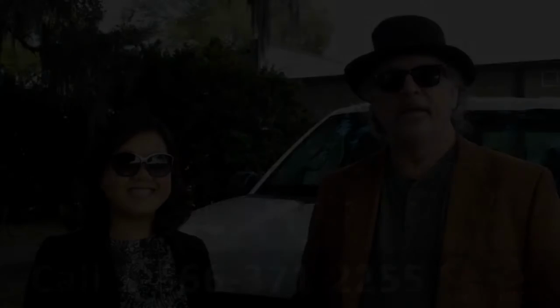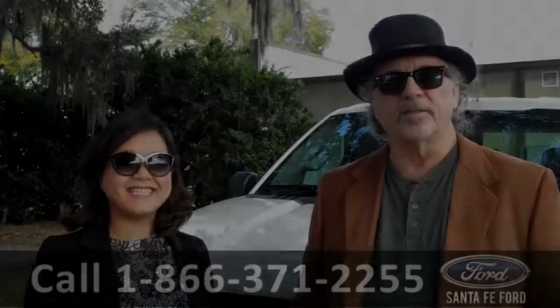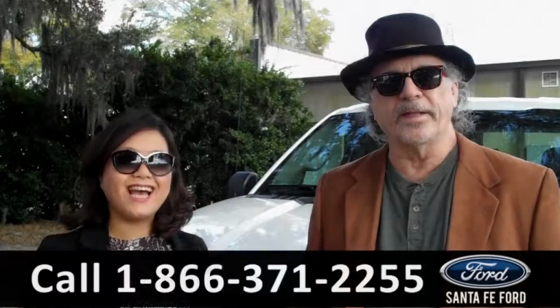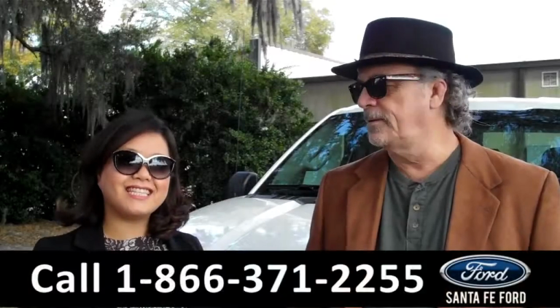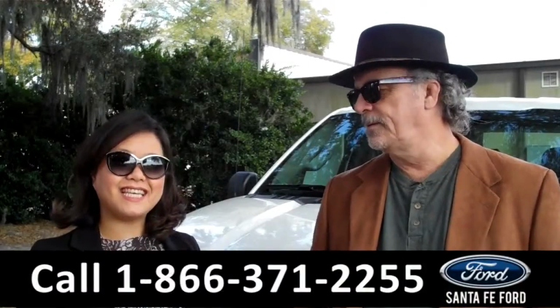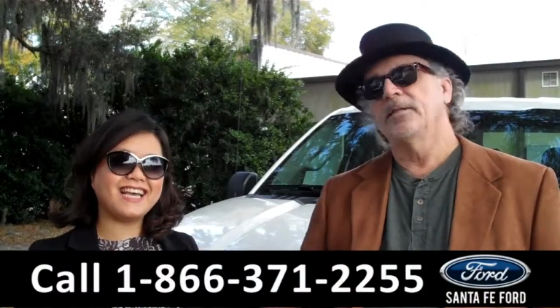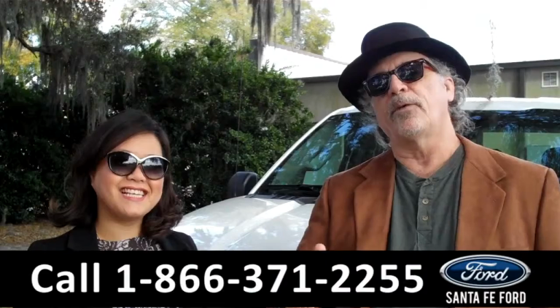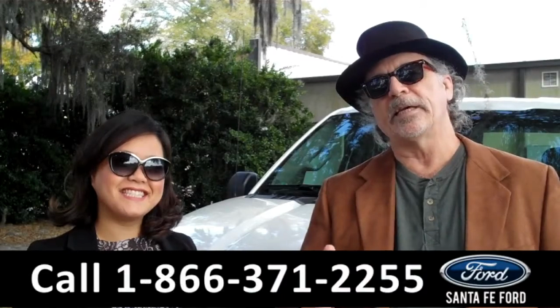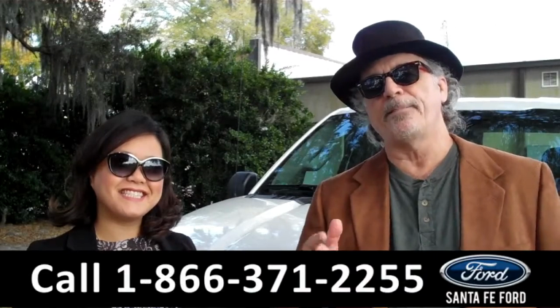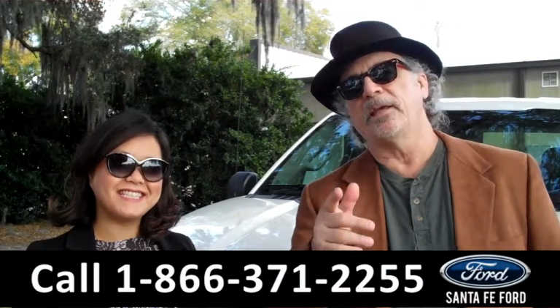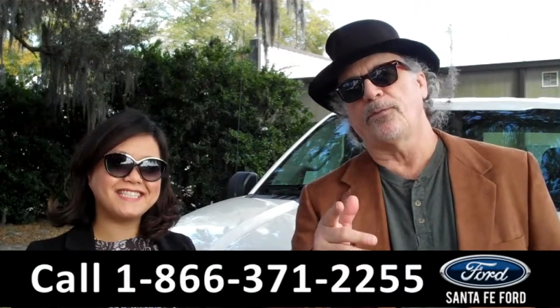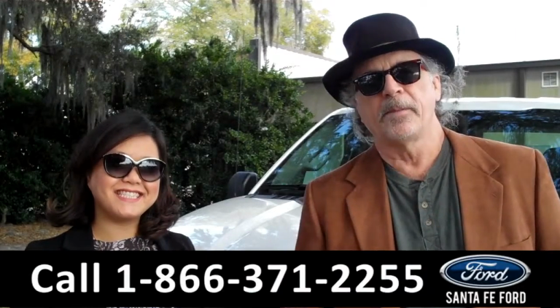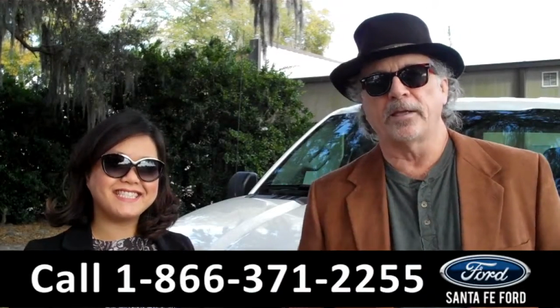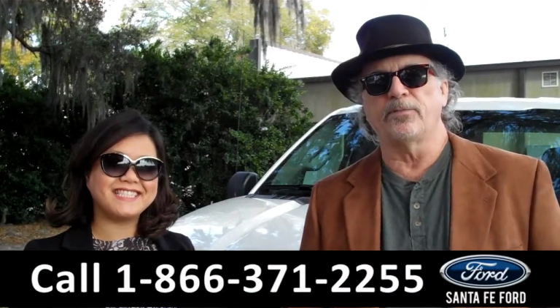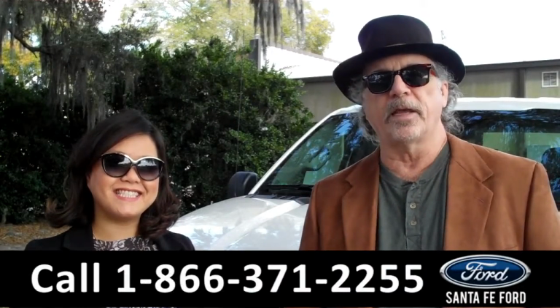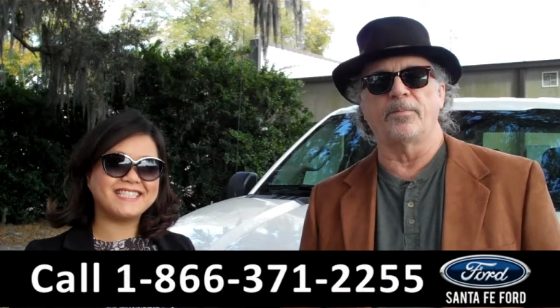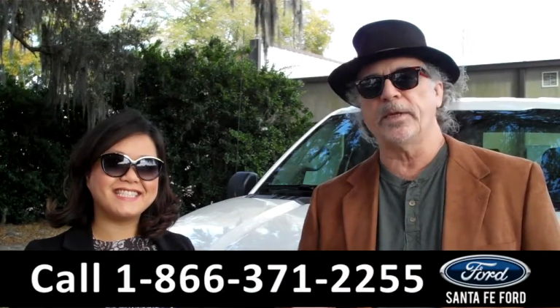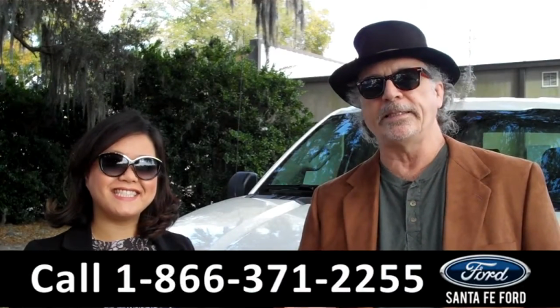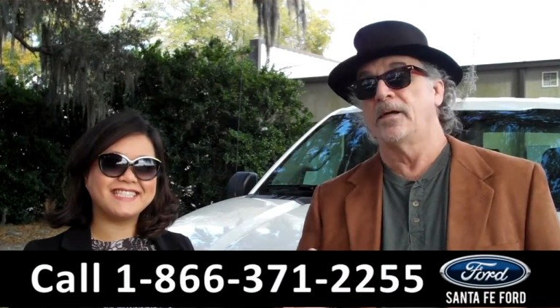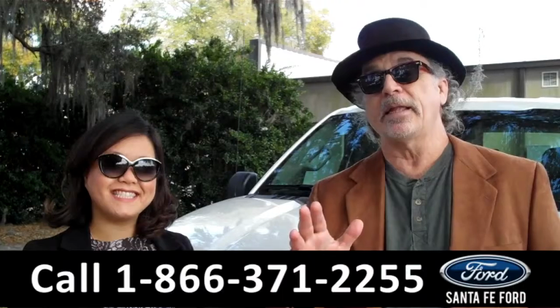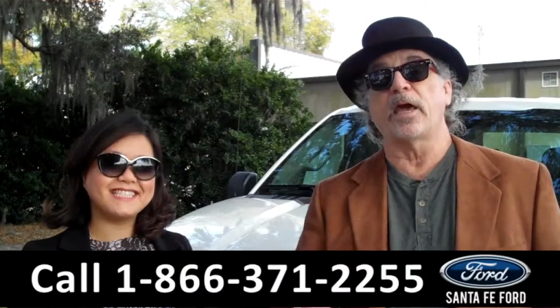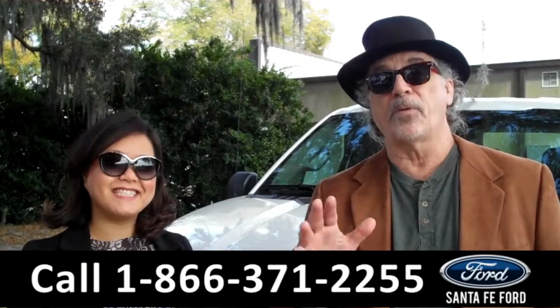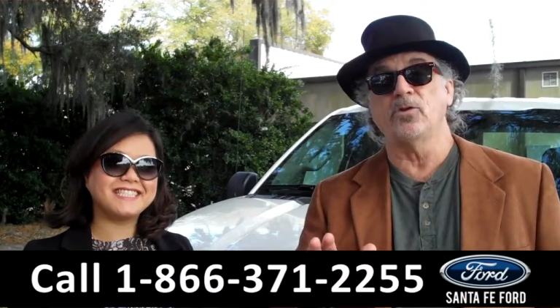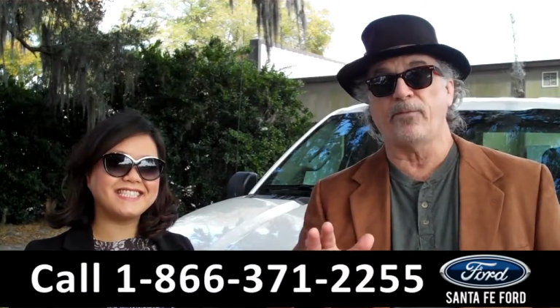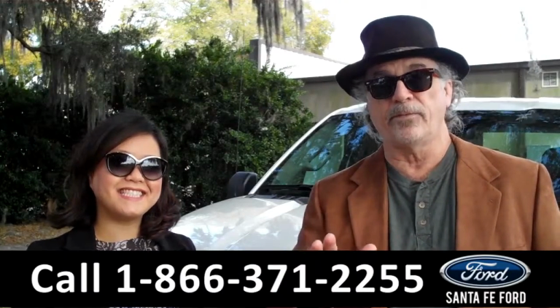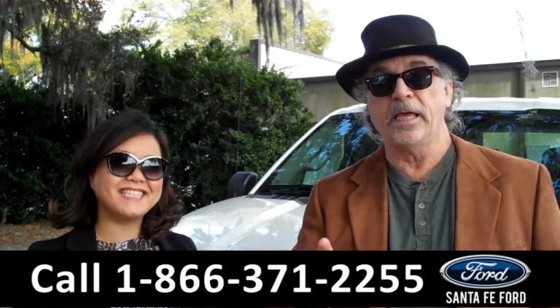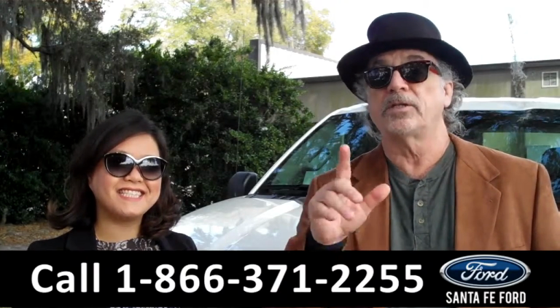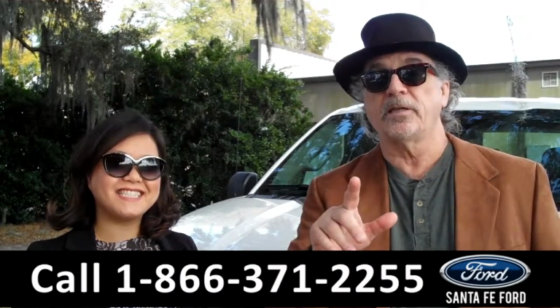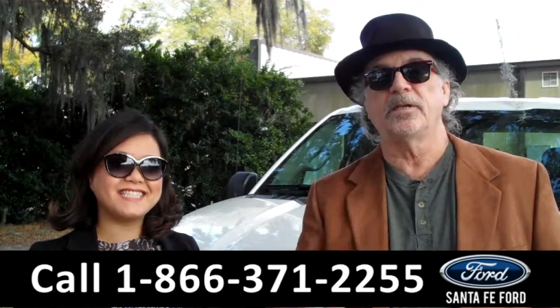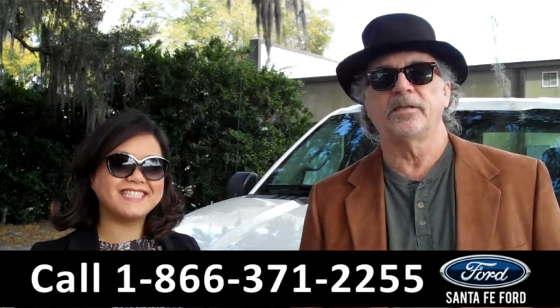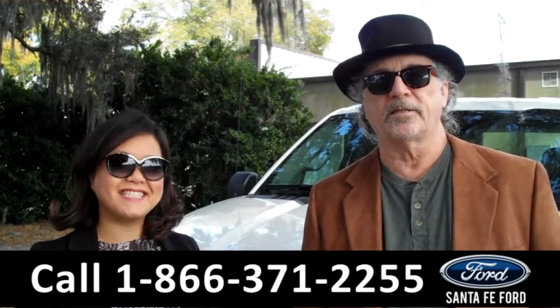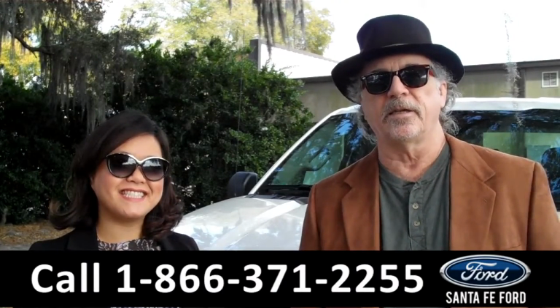Hey, this is Randy. And this is Cece. SantaFeFord.com near Gainesville, Florida. I-75 at exit number 399. Right now, we've got a brand new F-150. Cece has the details.